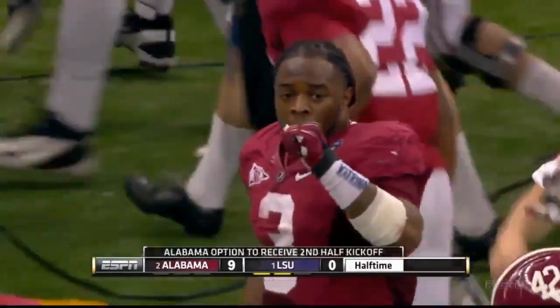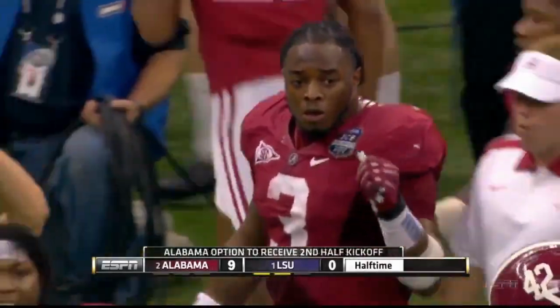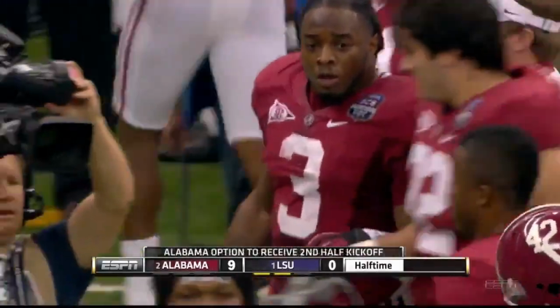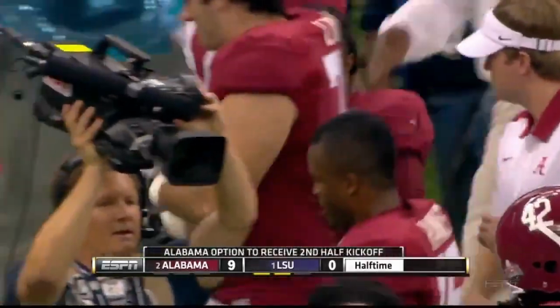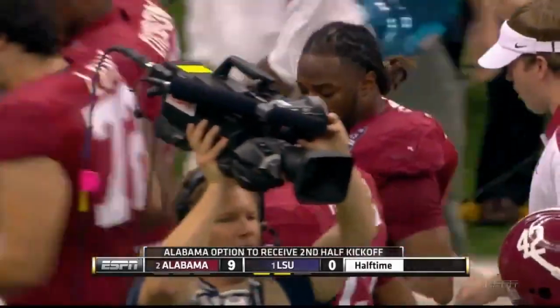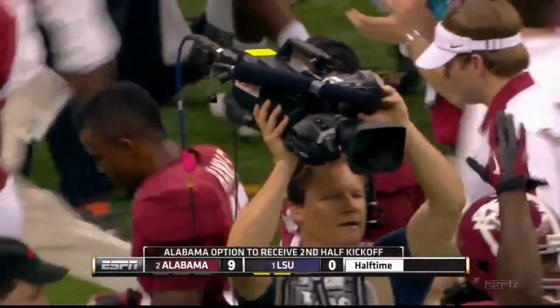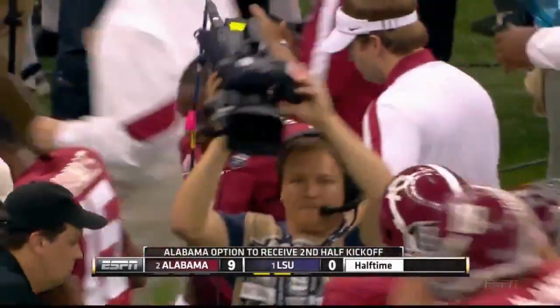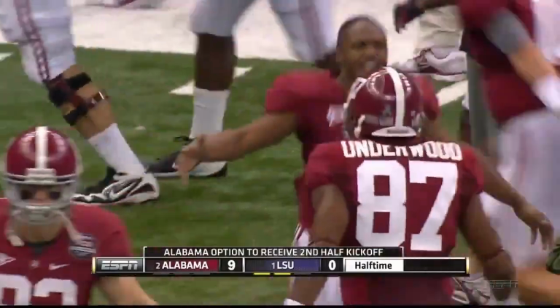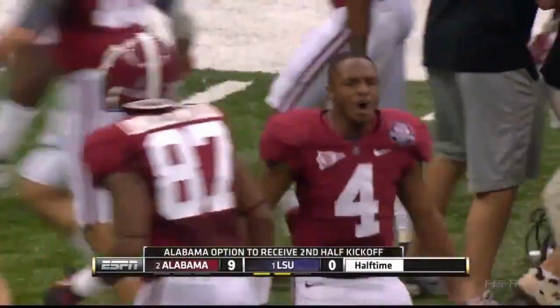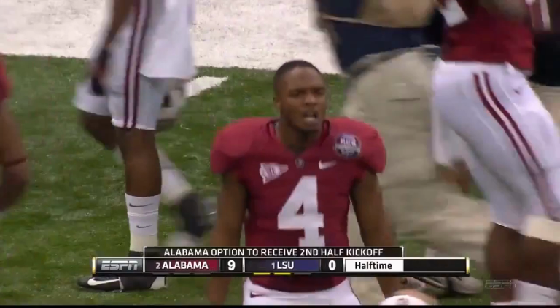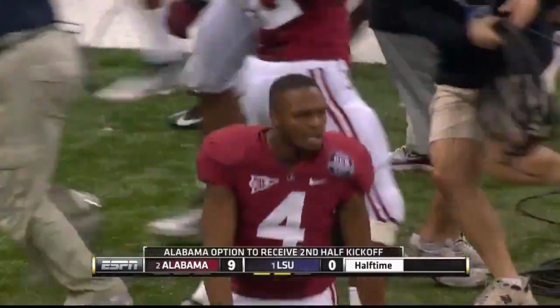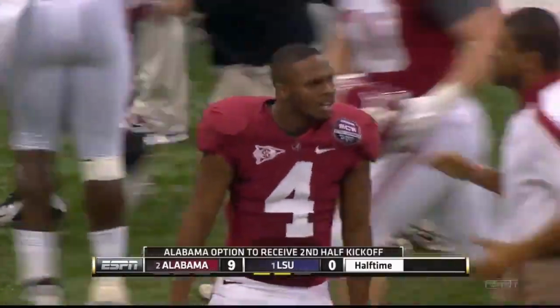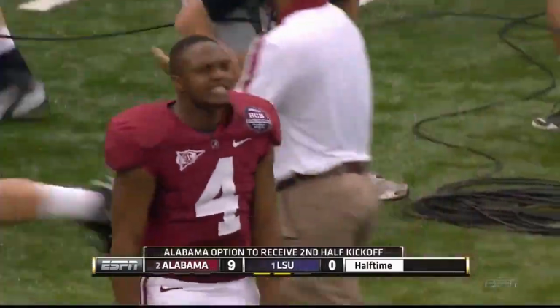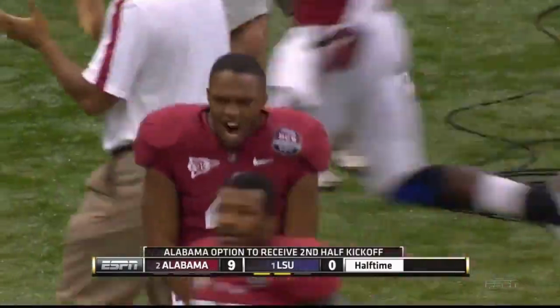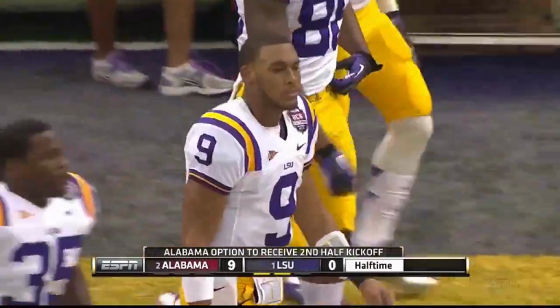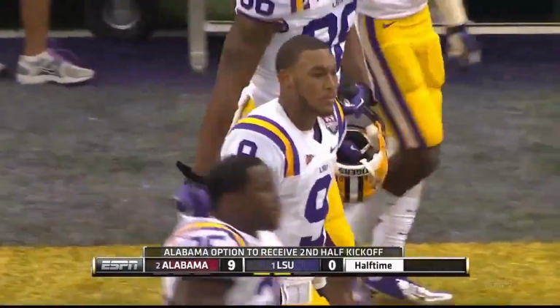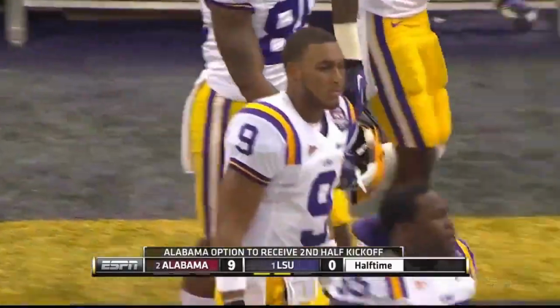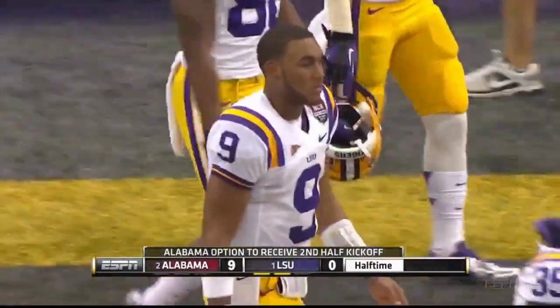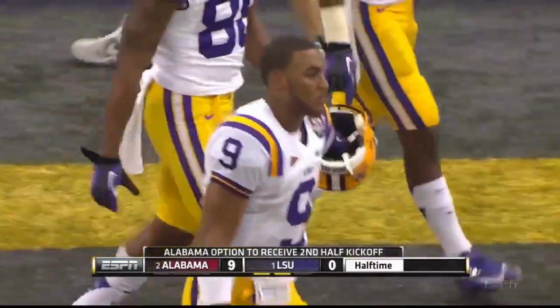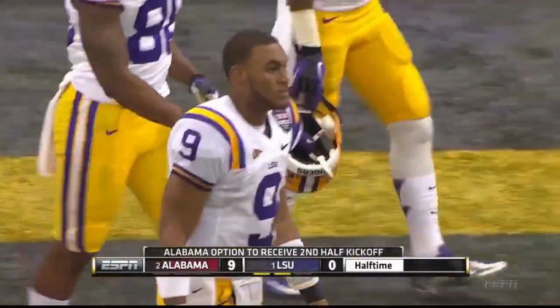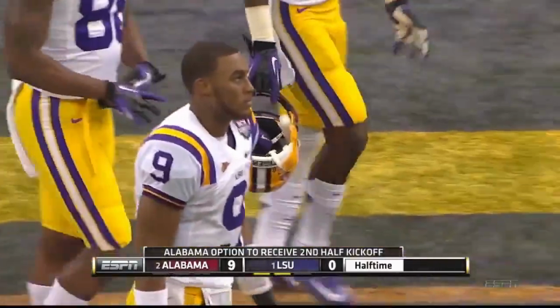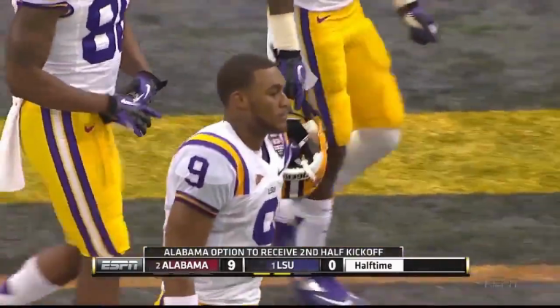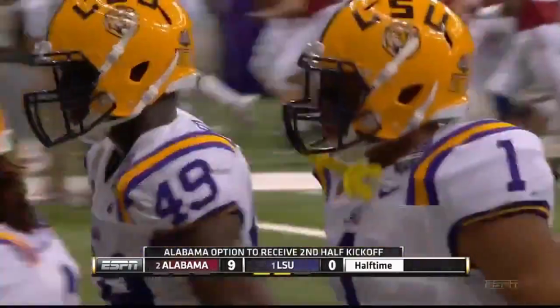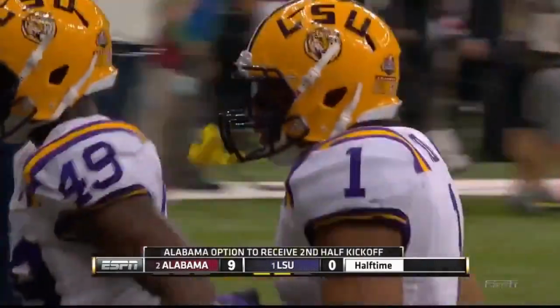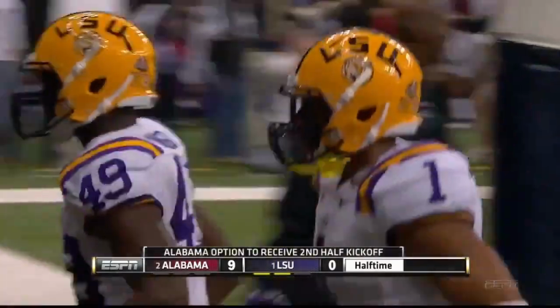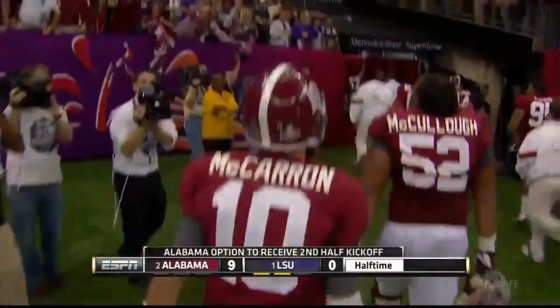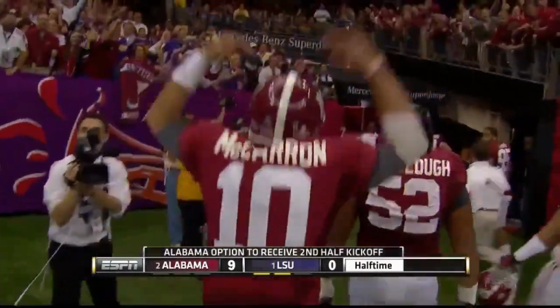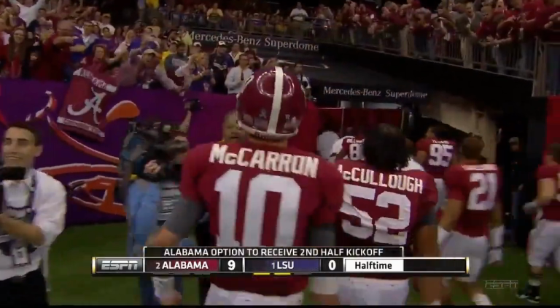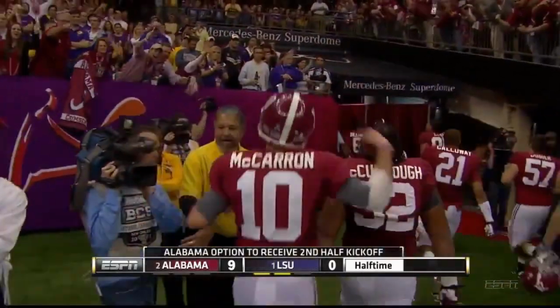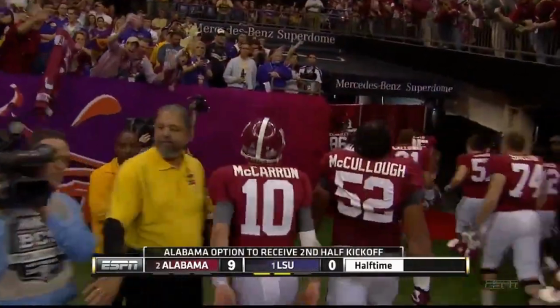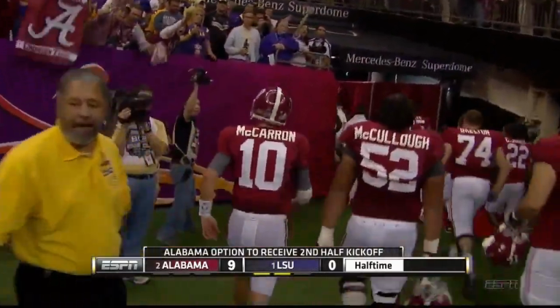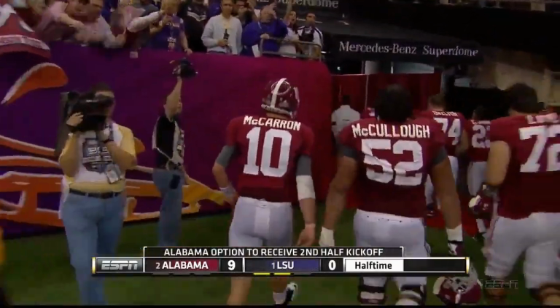AJ McCarron talking about emotion — seeing him run off the field. First half, he is without a doubt the MVP. That effort playing quarterback and spinning the laces there to give his kicker Shelley a chance.